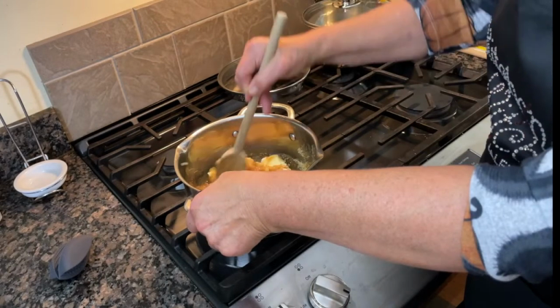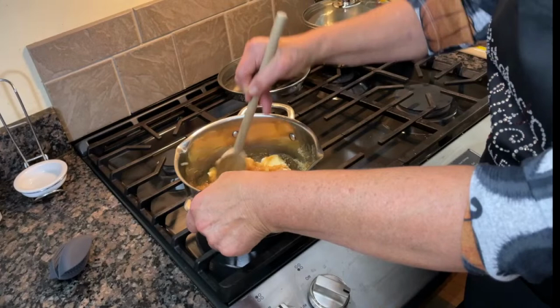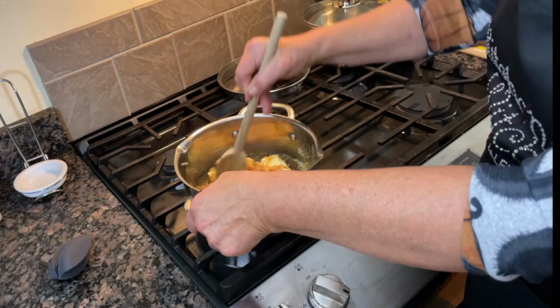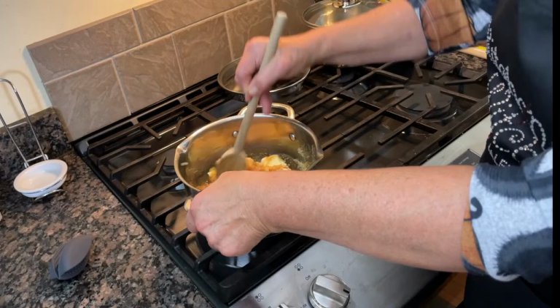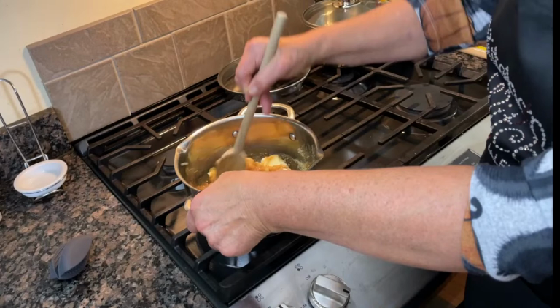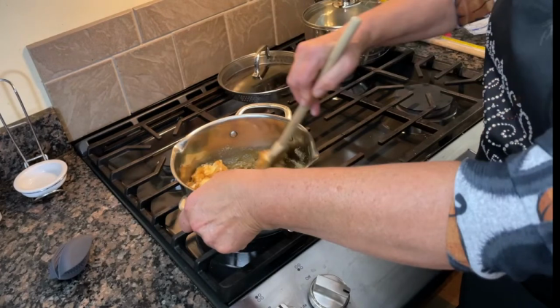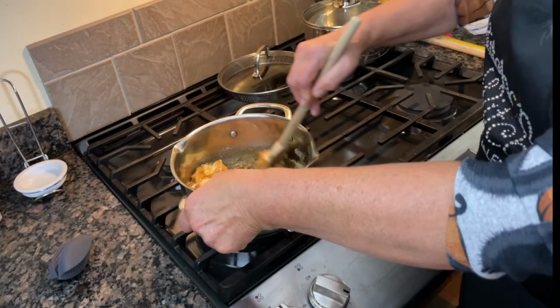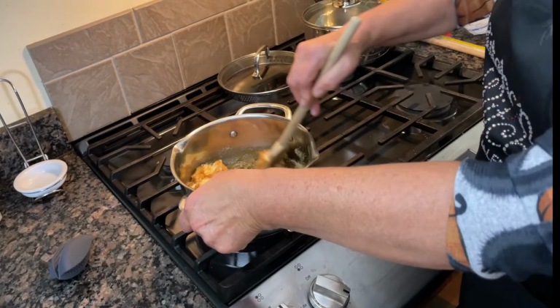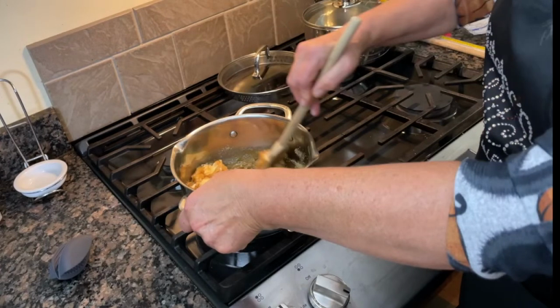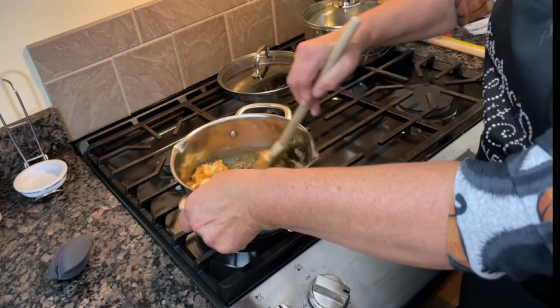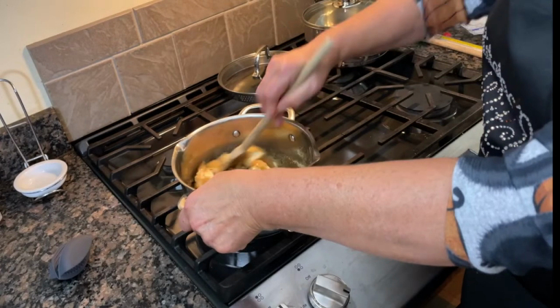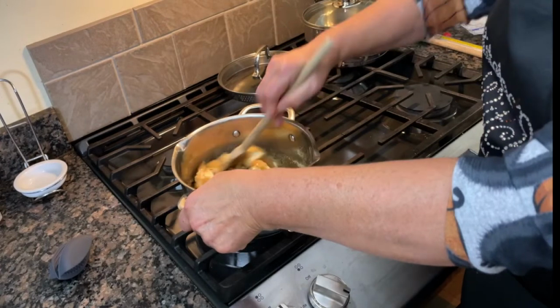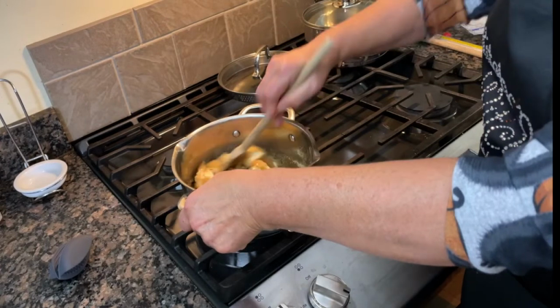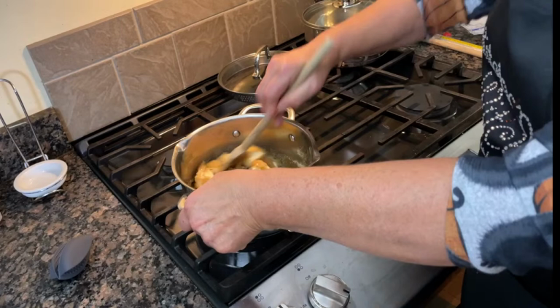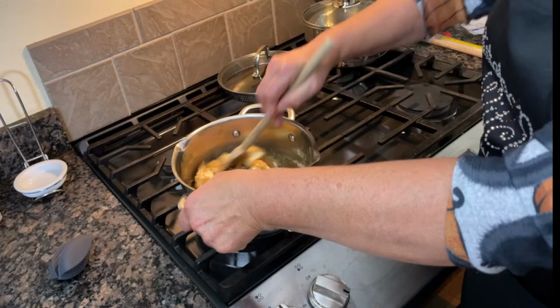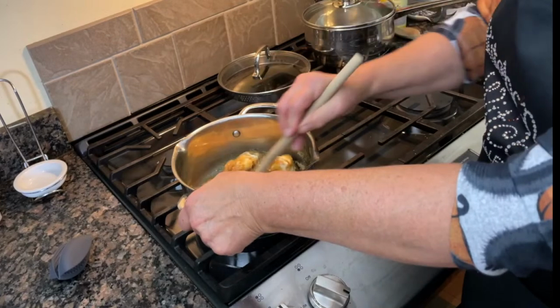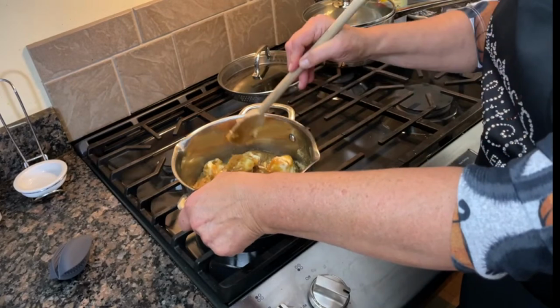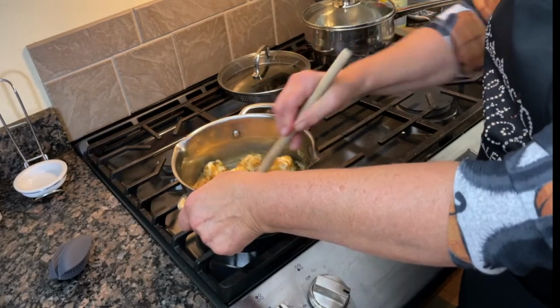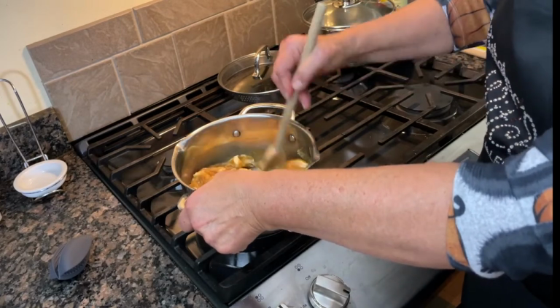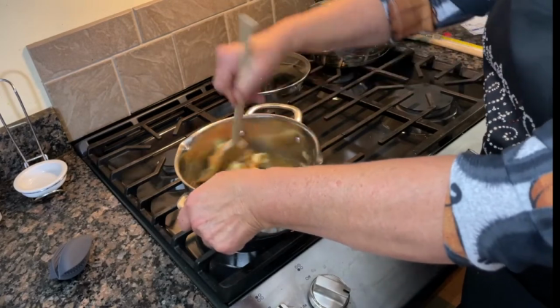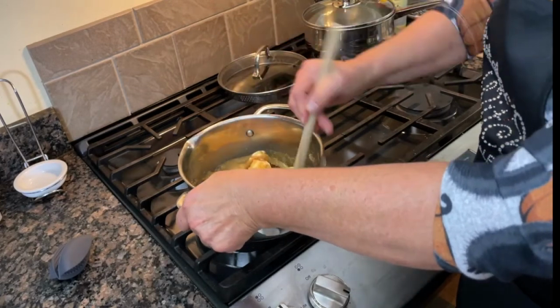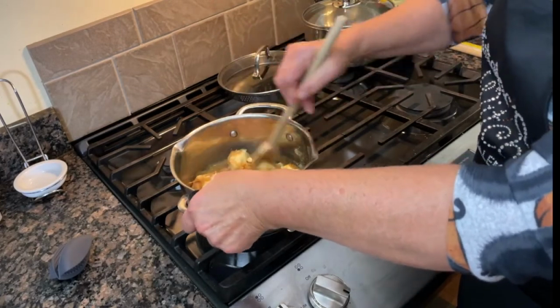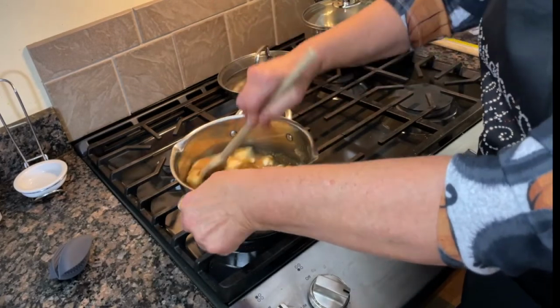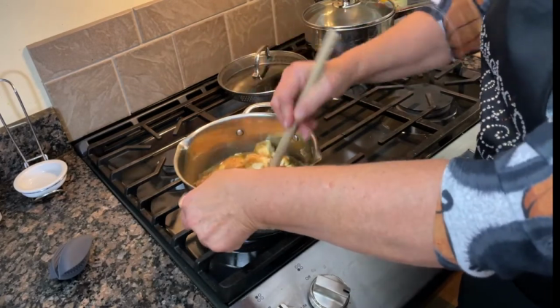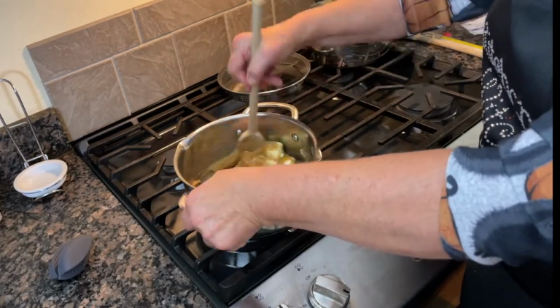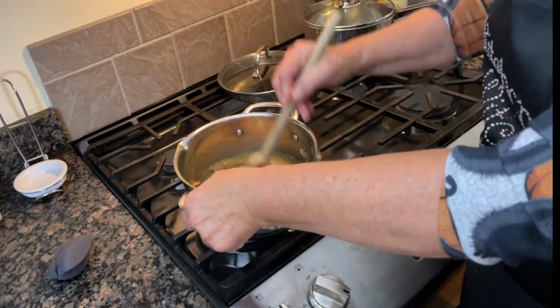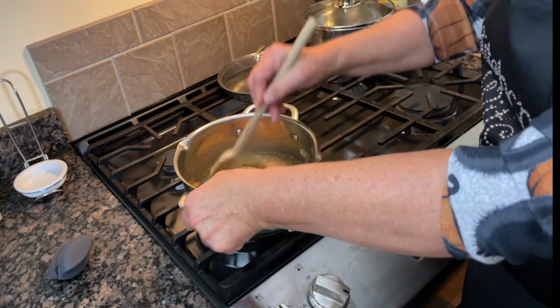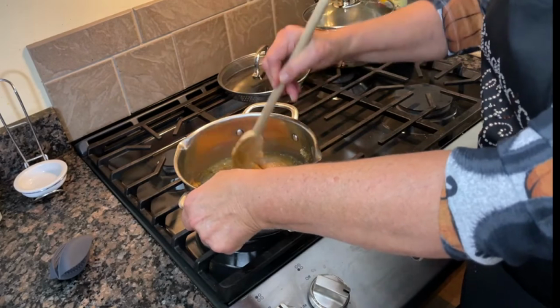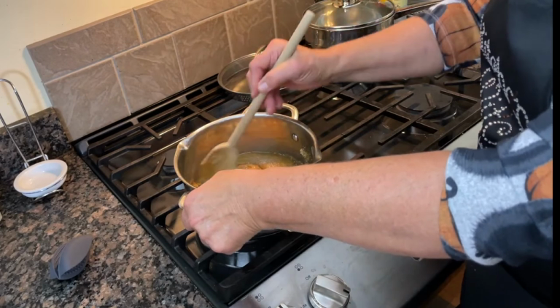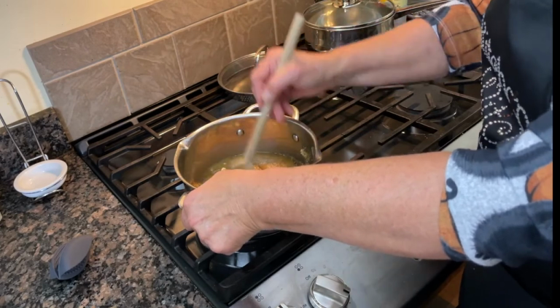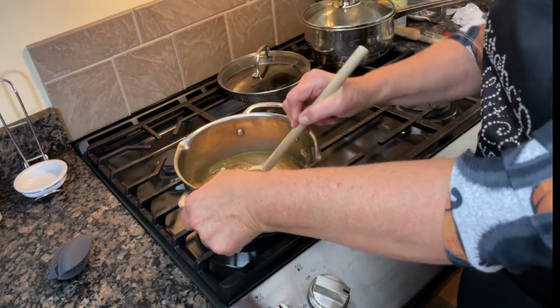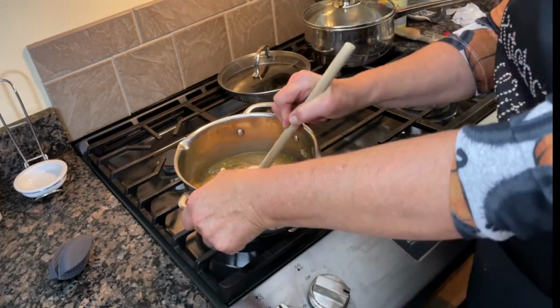This caramel crunch is great for a party — put it in a big bowl around the house and people just snack on it. It's really good for Halloween parties, any party really. I make it all the time except in the summer.